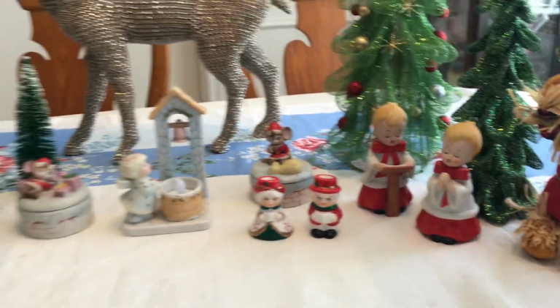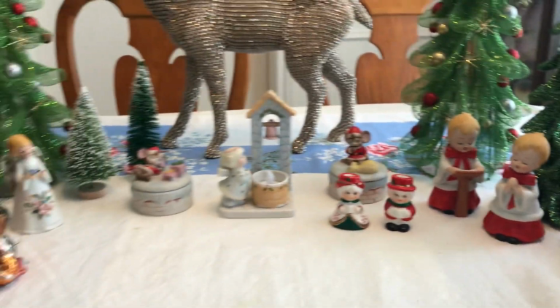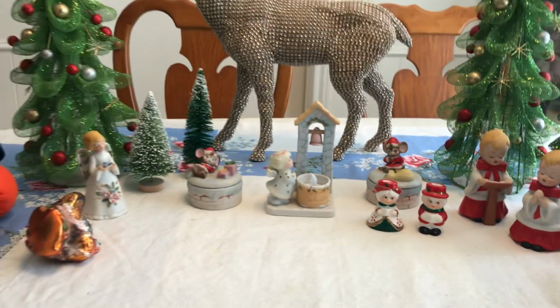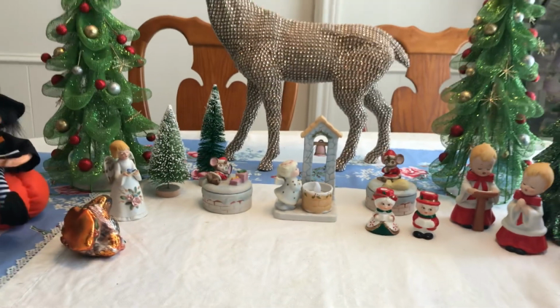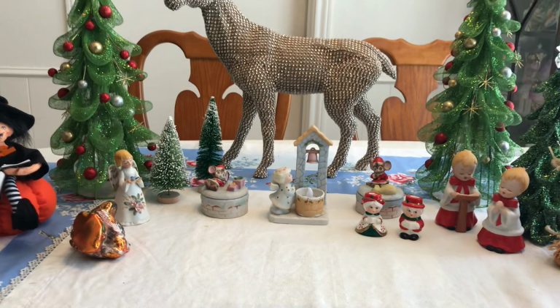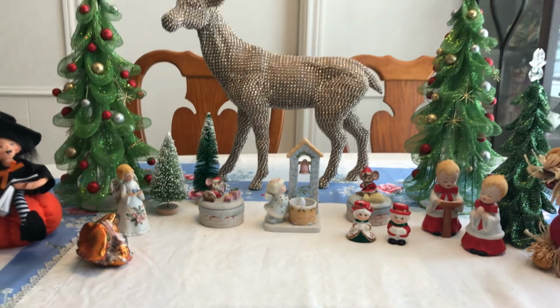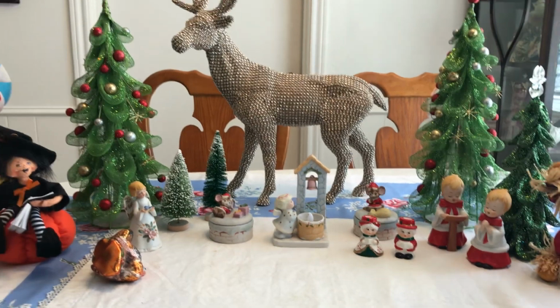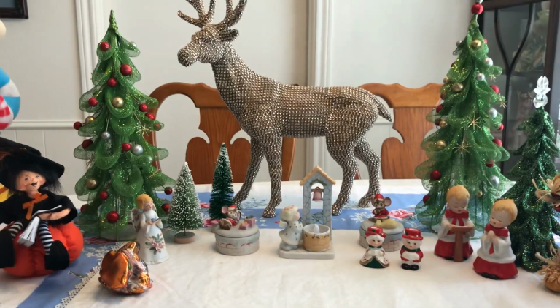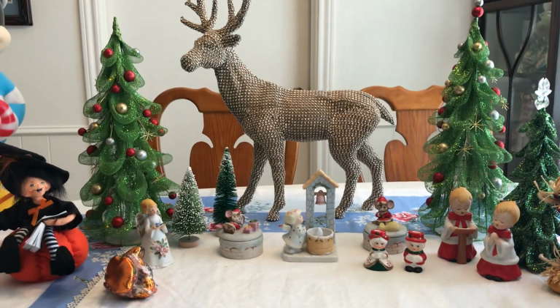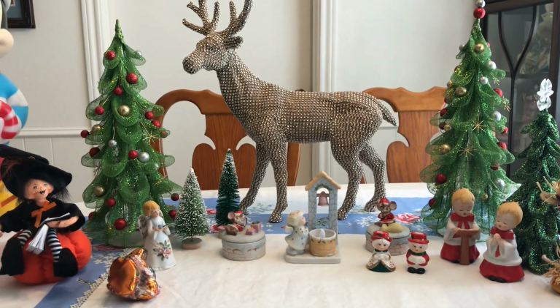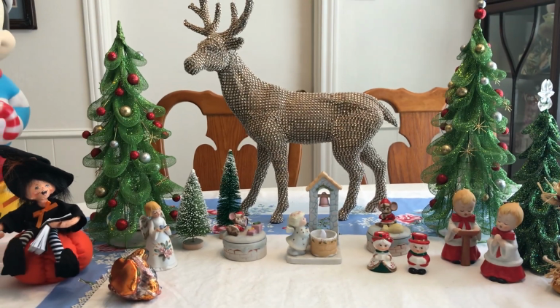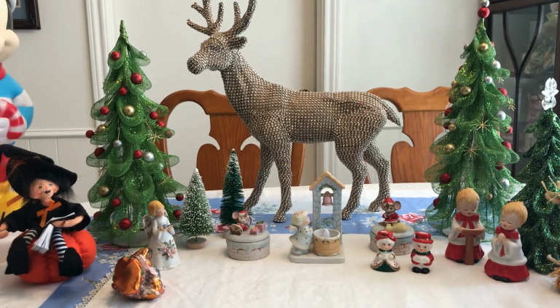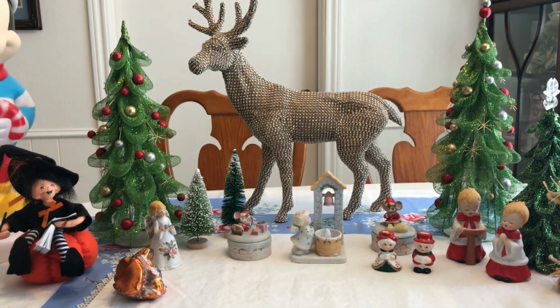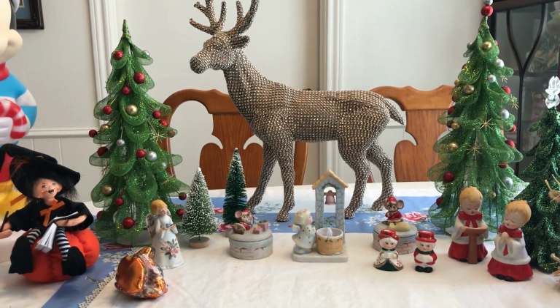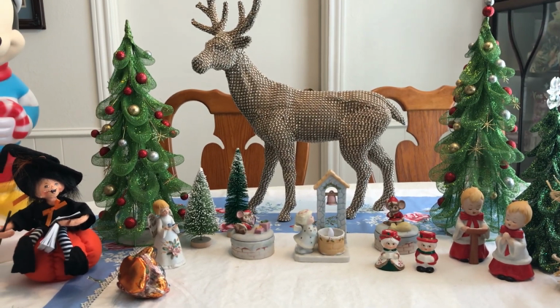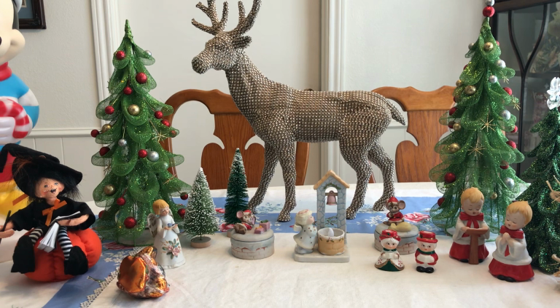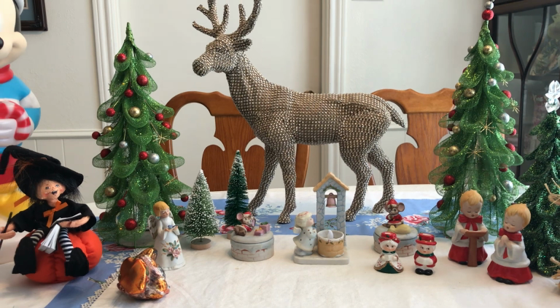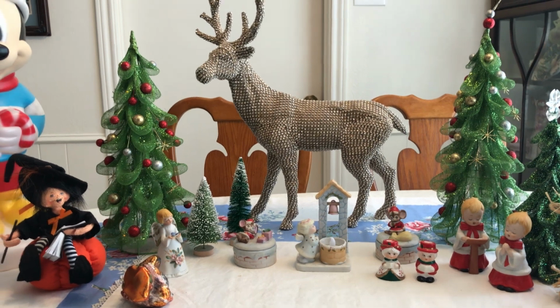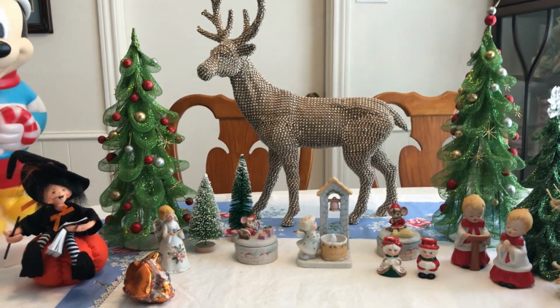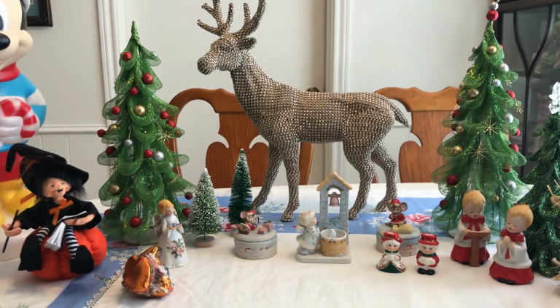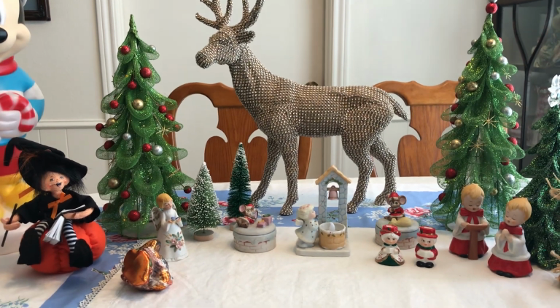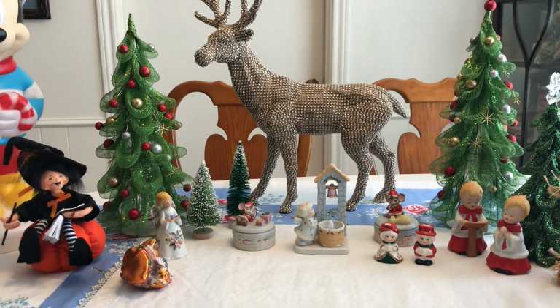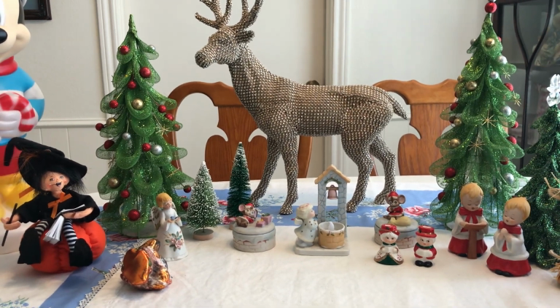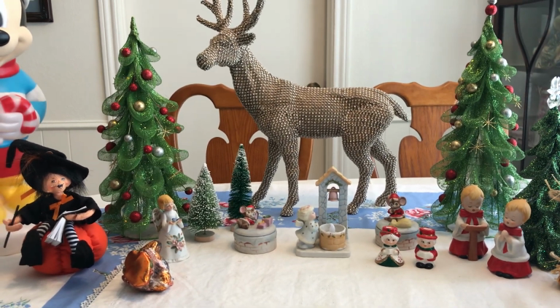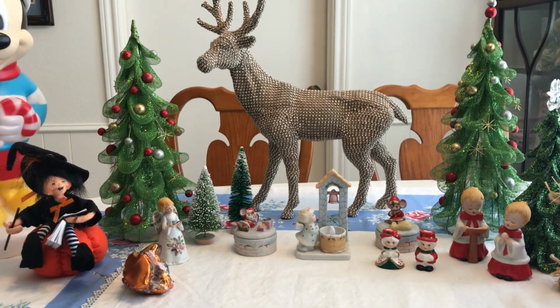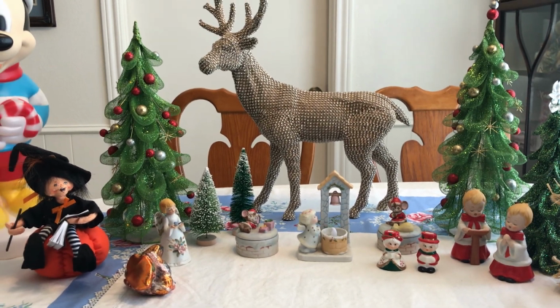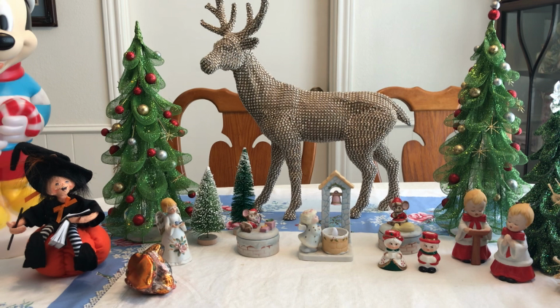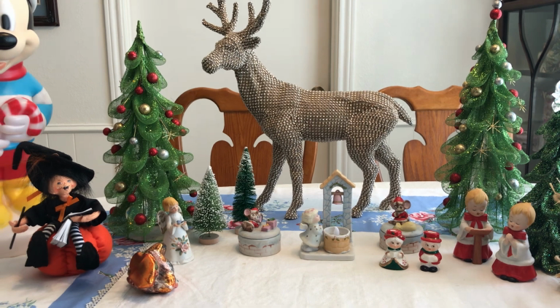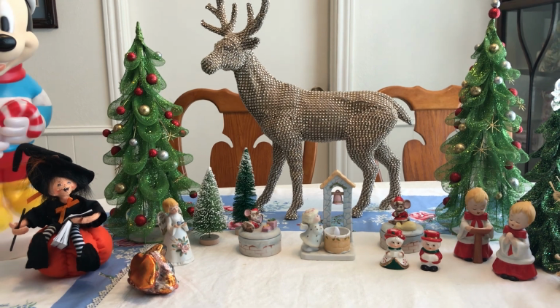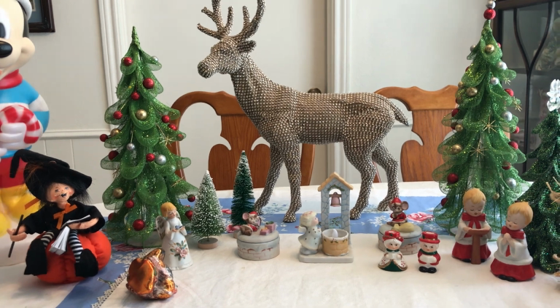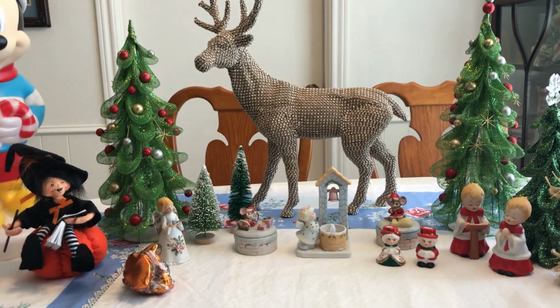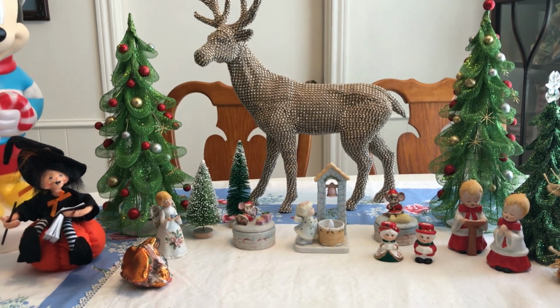Hope you enjoyed seeing everything! There's another tree I got — it's a ceramic one, but not like the old vintage ceramic ones from the 70s. It's still a really nice one. I'll dig around for it and you'll see it in the next video. Take care, thanks, bye!